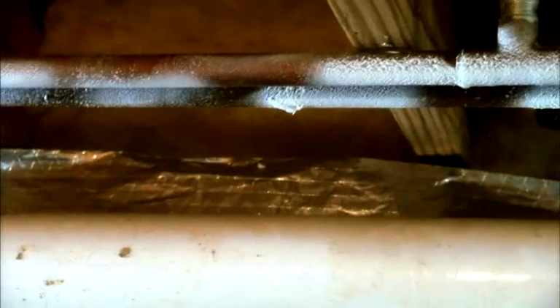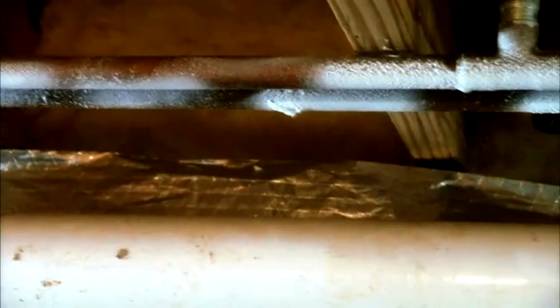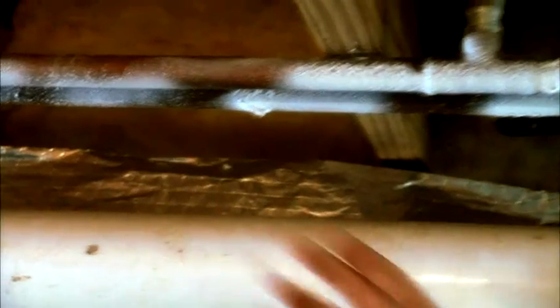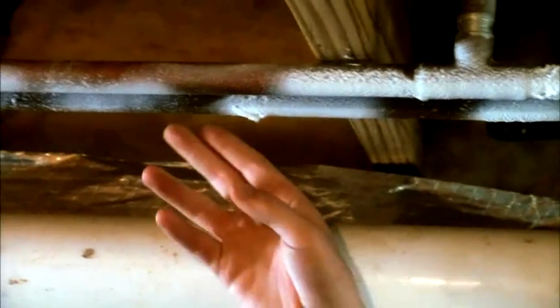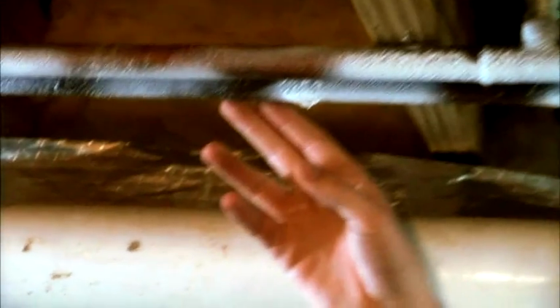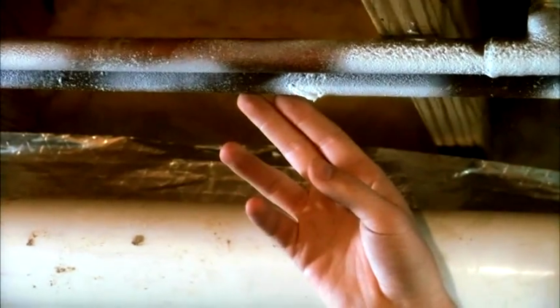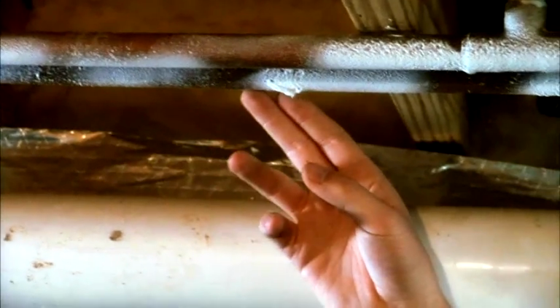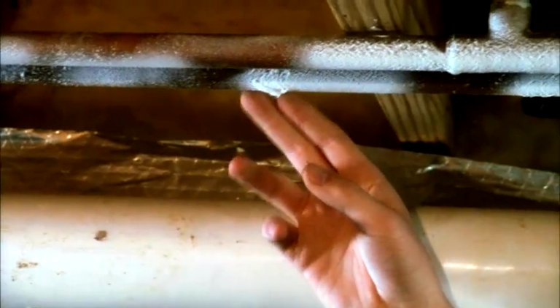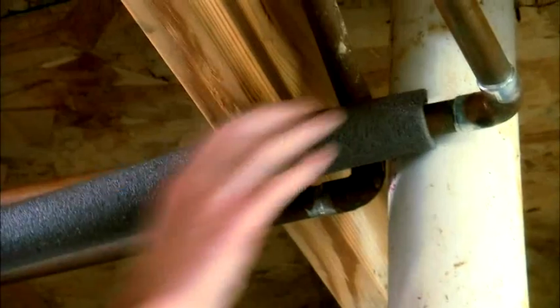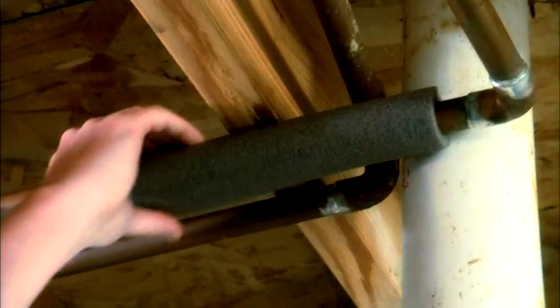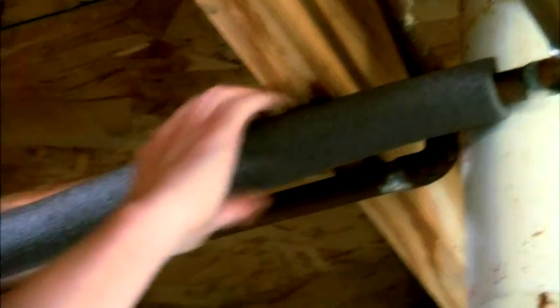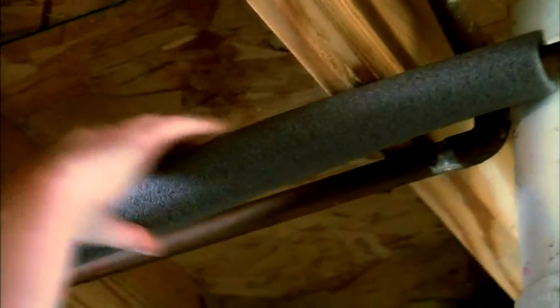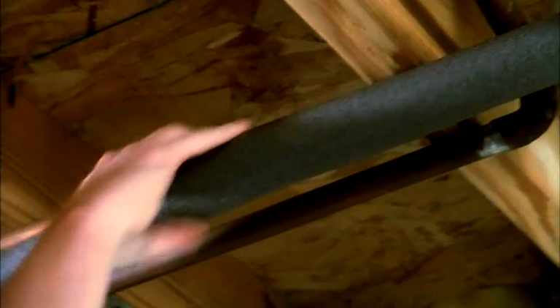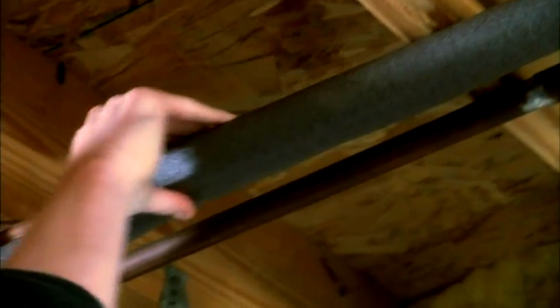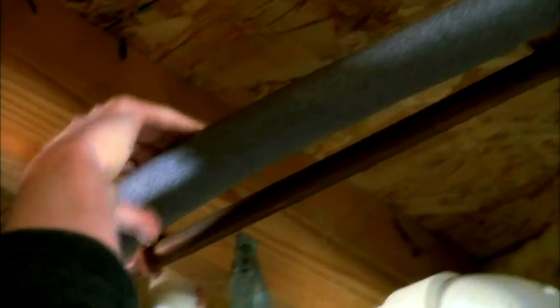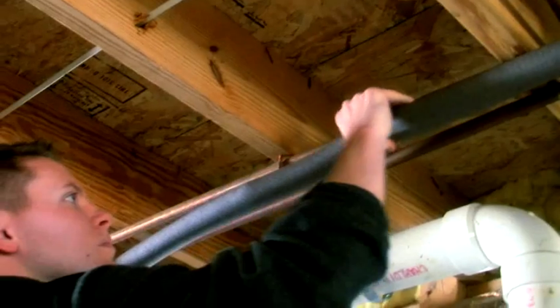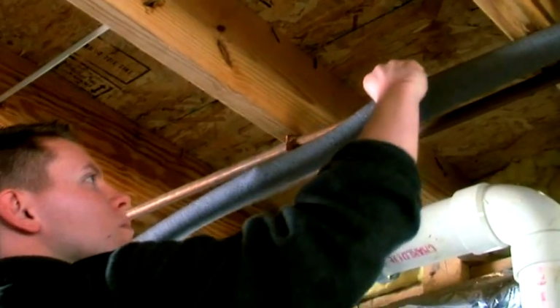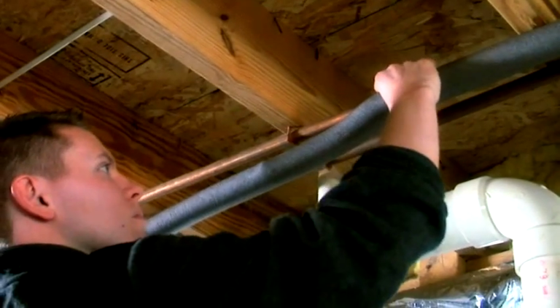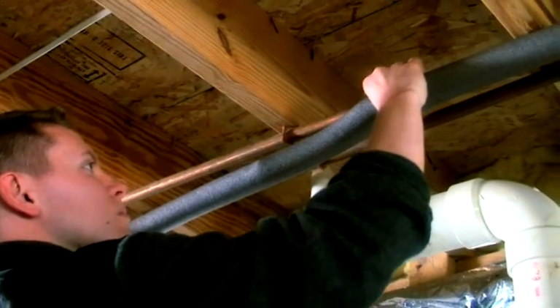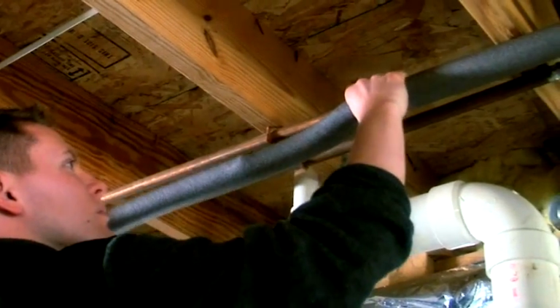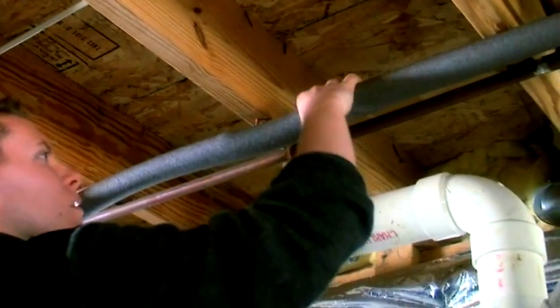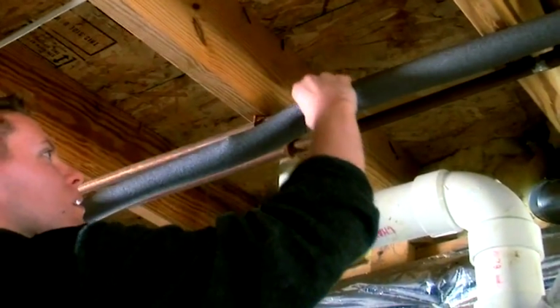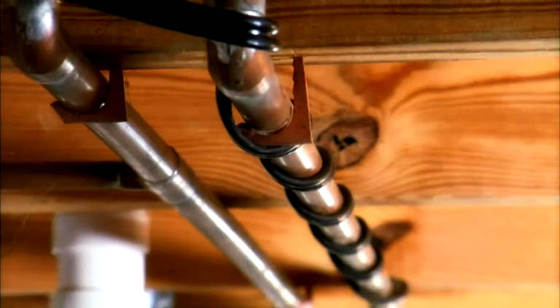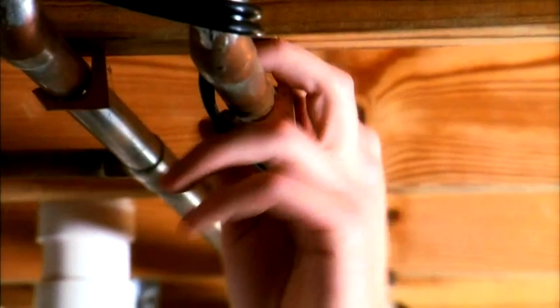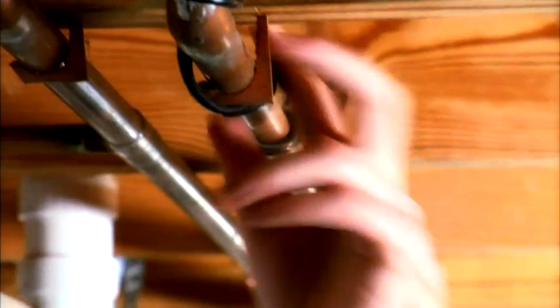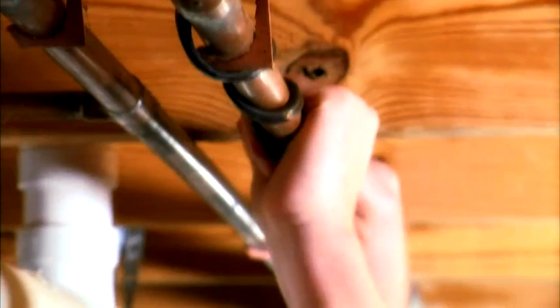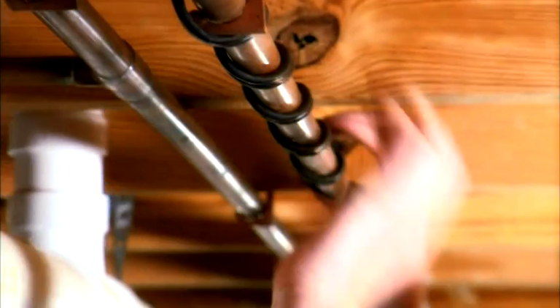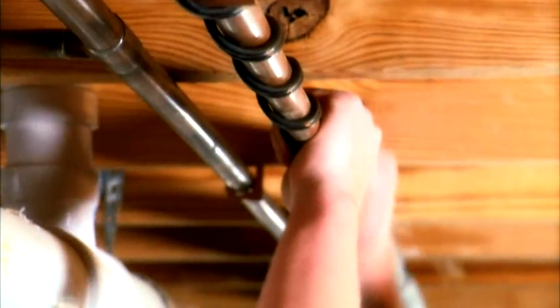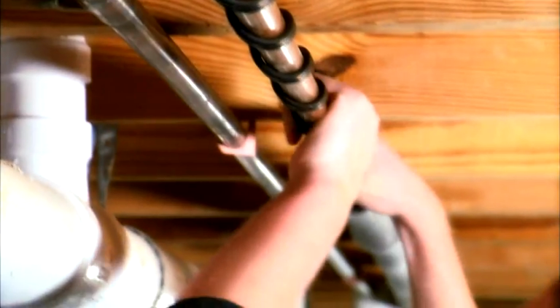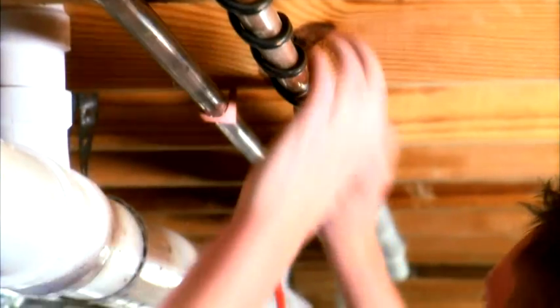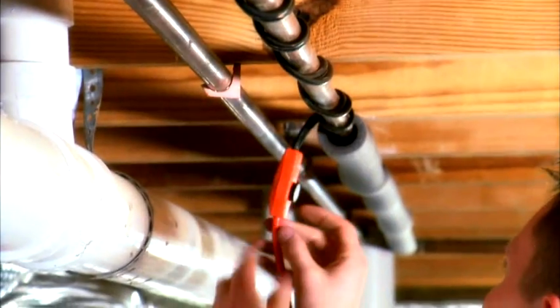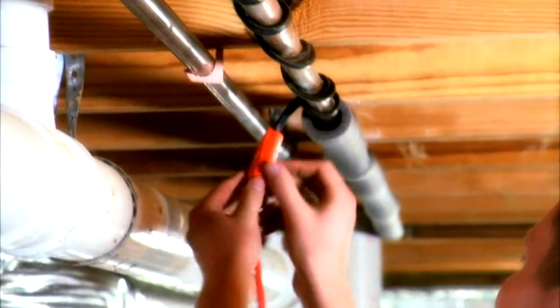Freezing temperatures and low wind chill can cause pipes to freeze and burst. Insulate water supply pipes in unheated crawl spaces and garages. Exposed pipes beneath trailers and pier and beam homes should be wrapped with thermostat-controlled heat cables or heat tape.